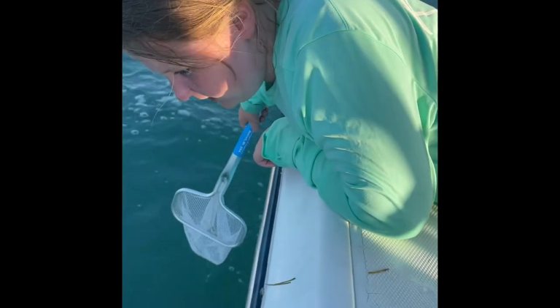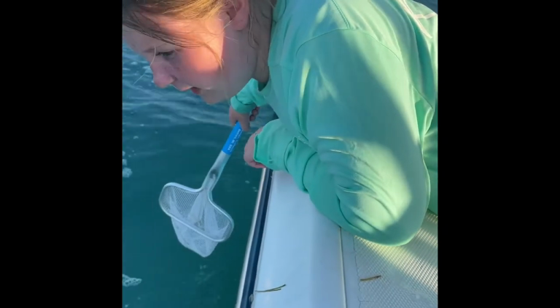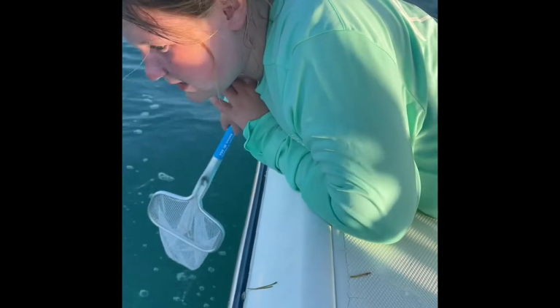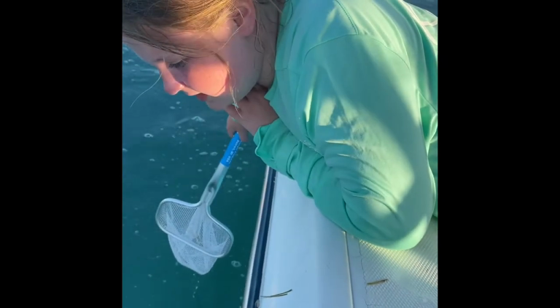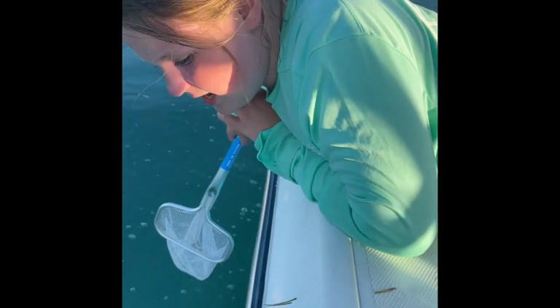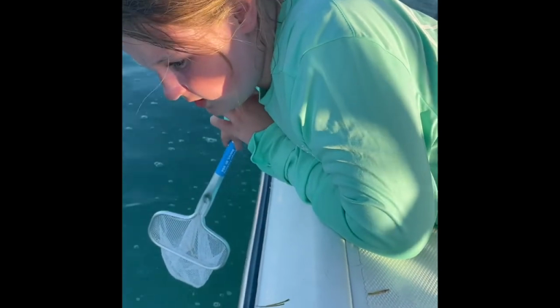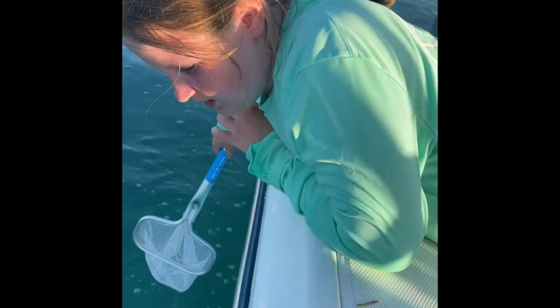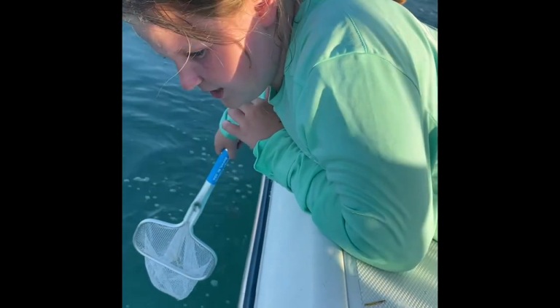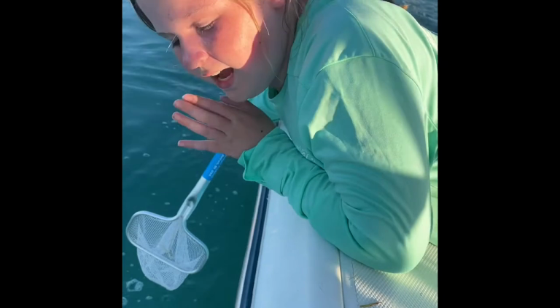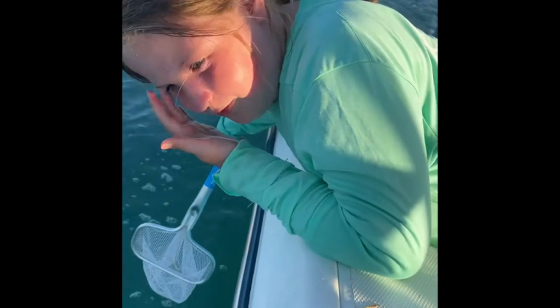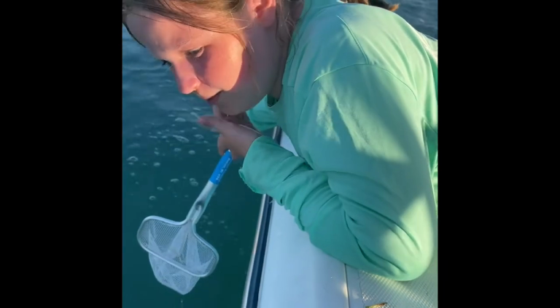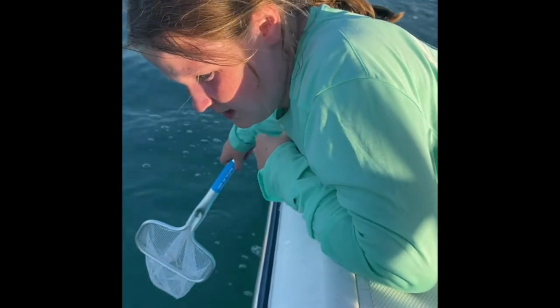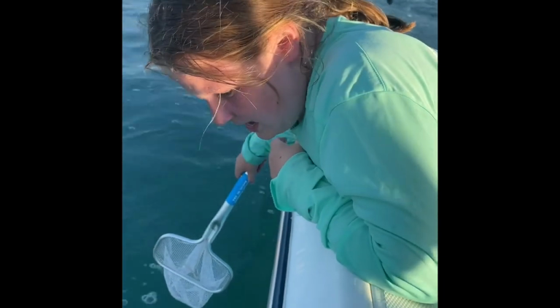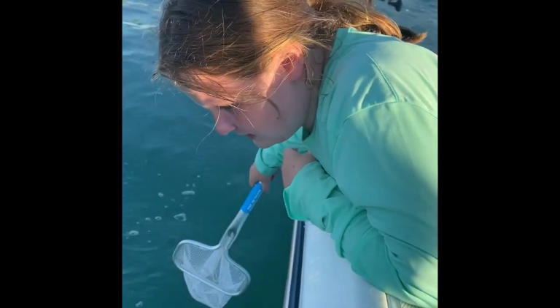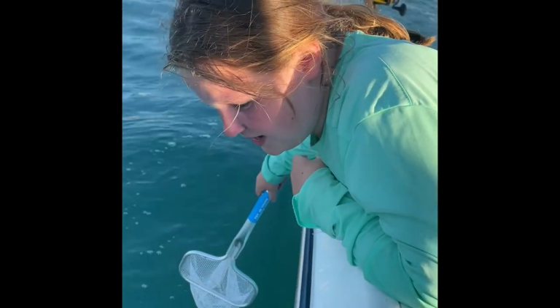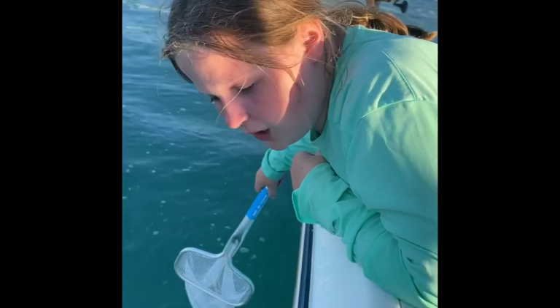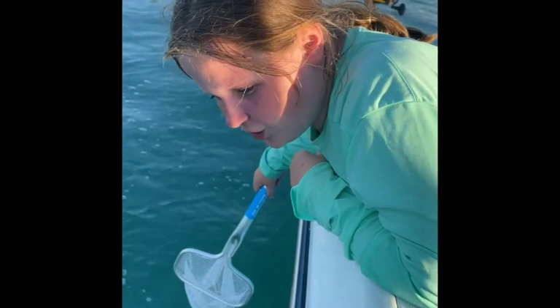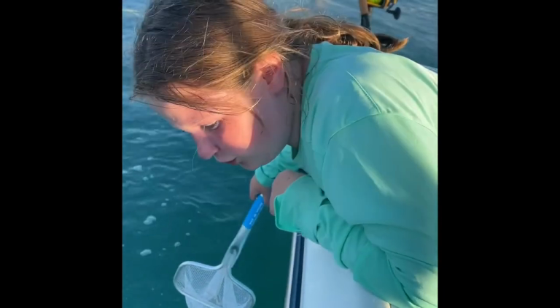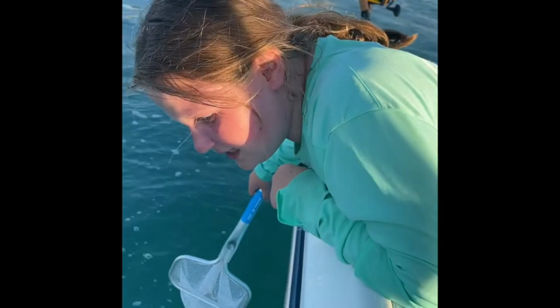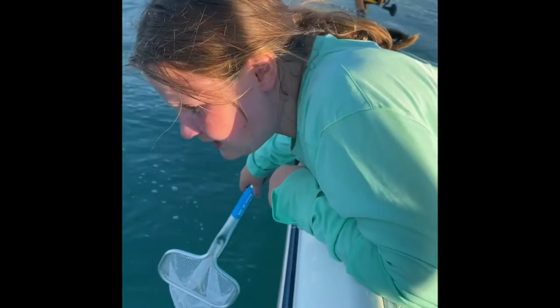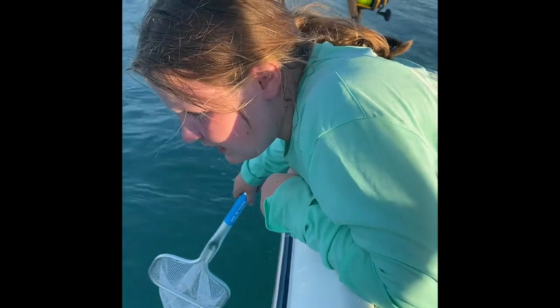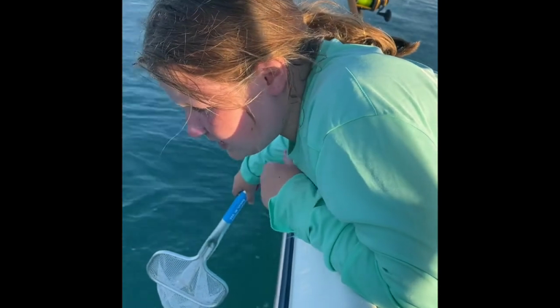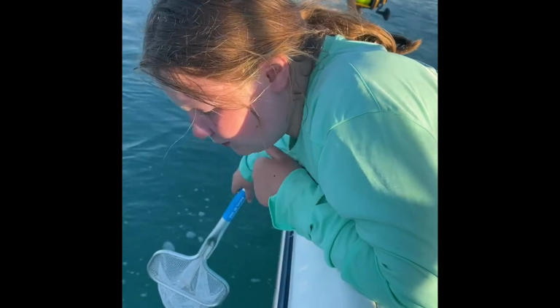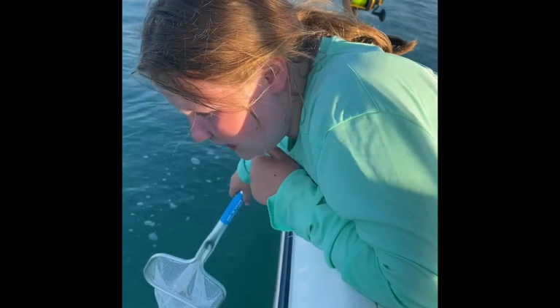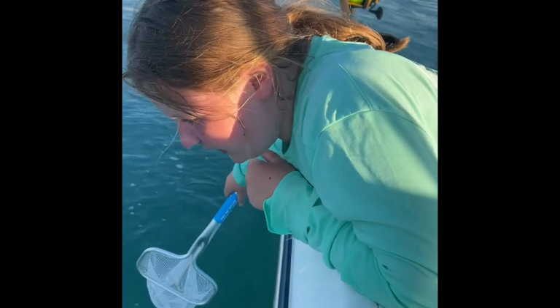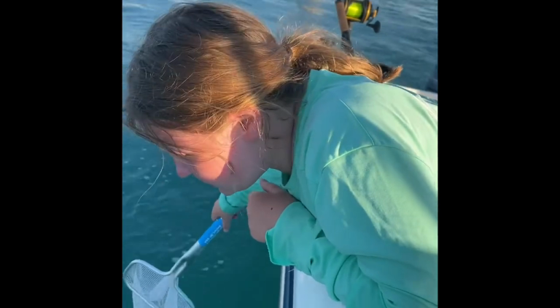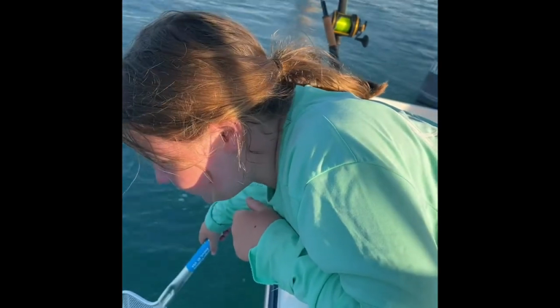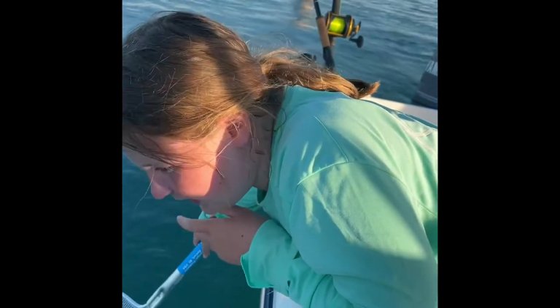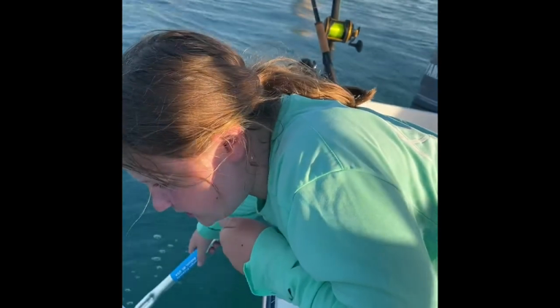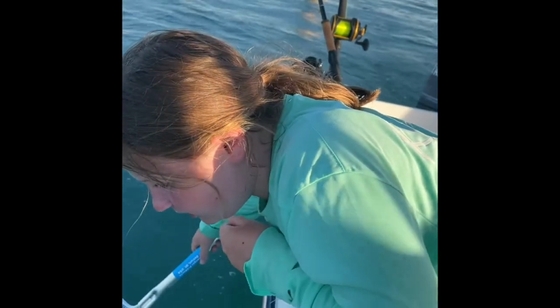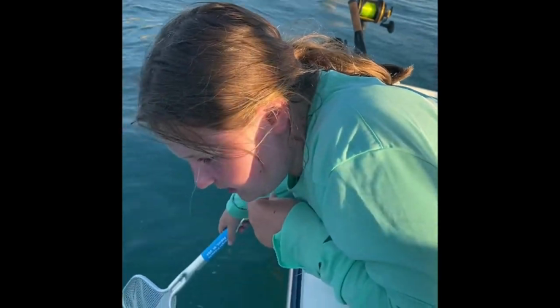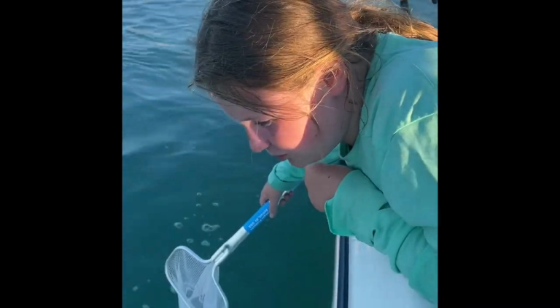They're like decently easy to catch, and they happen every summer. They make the tarpon go crazy because it's free food, and so it kind of messes up all the fishing. I can't reach that far, and they're too deep.